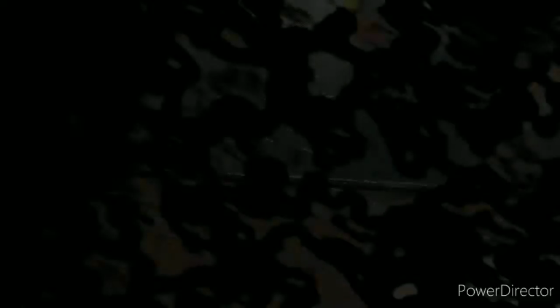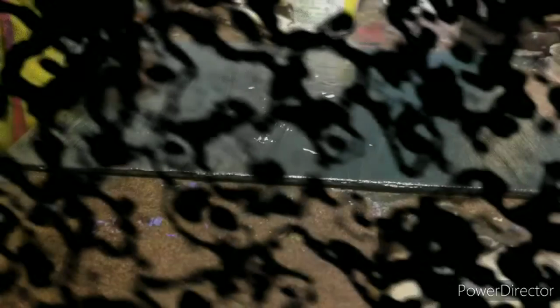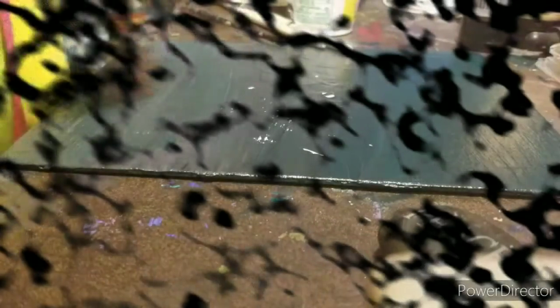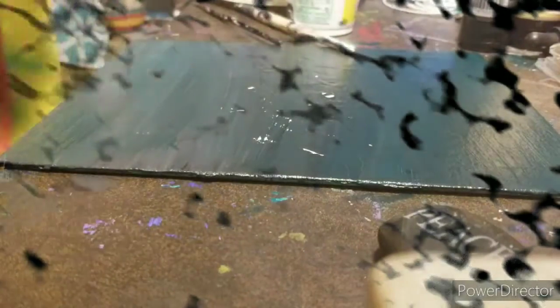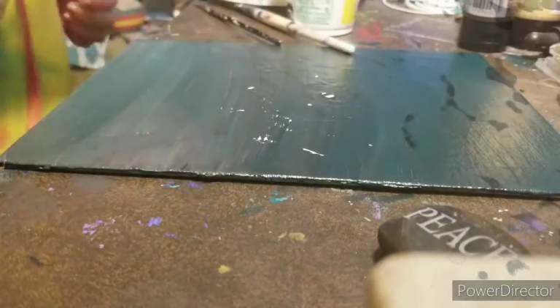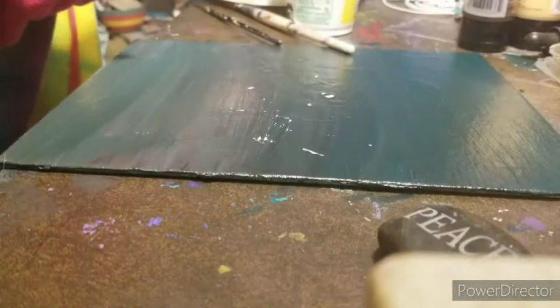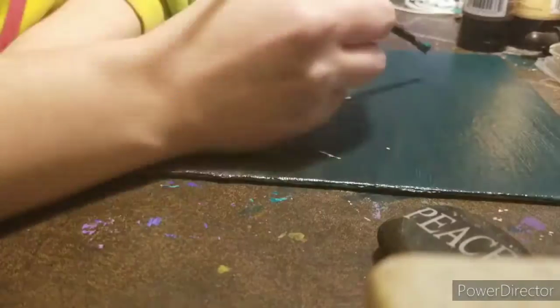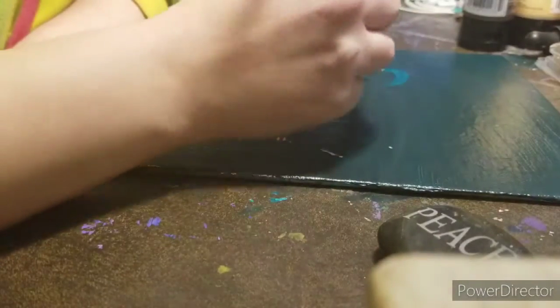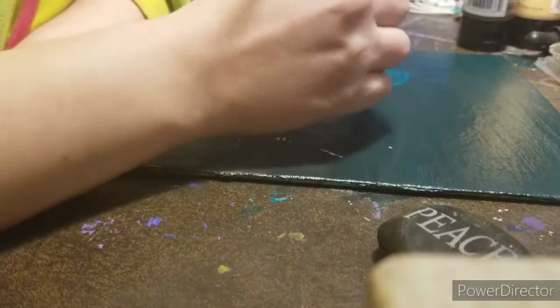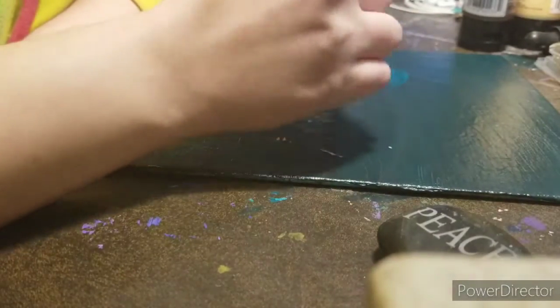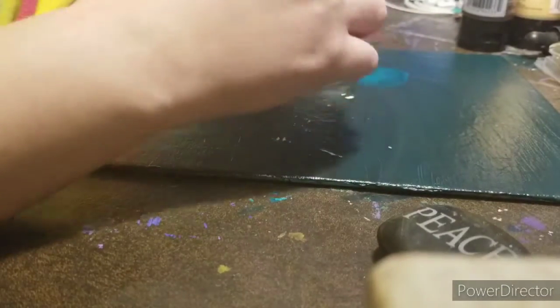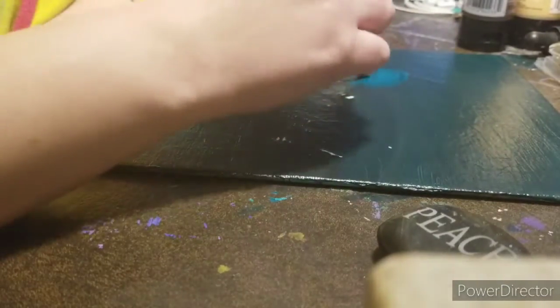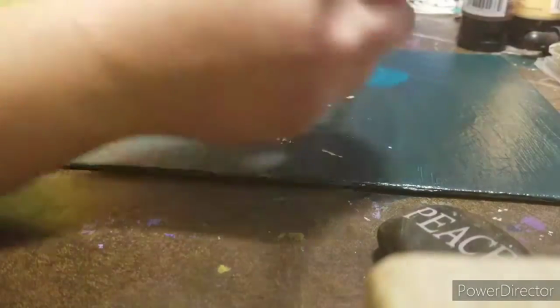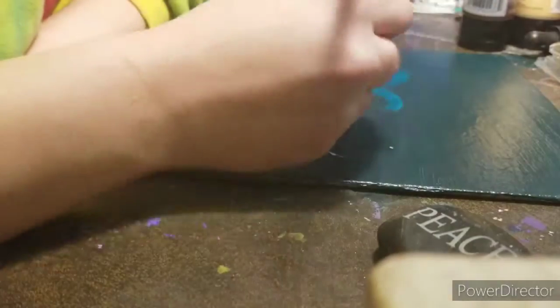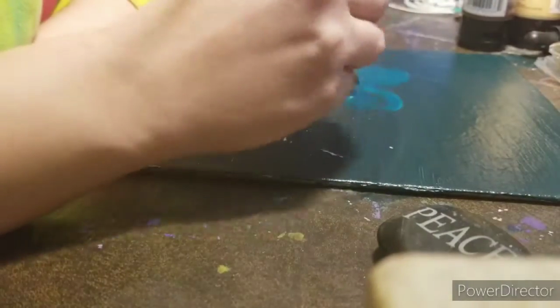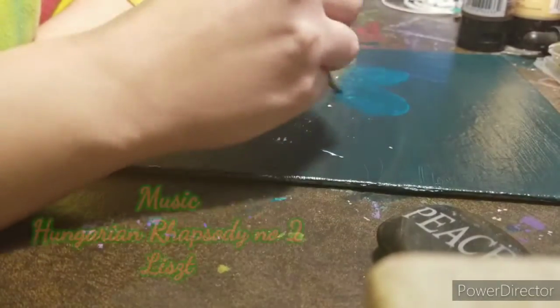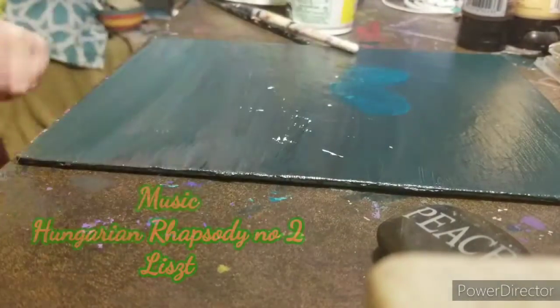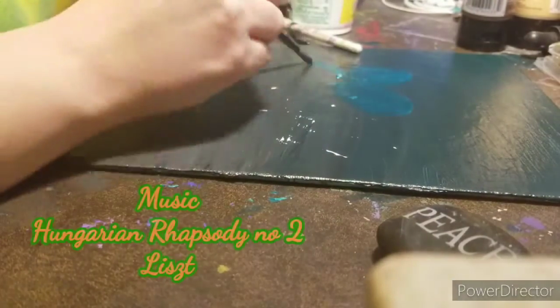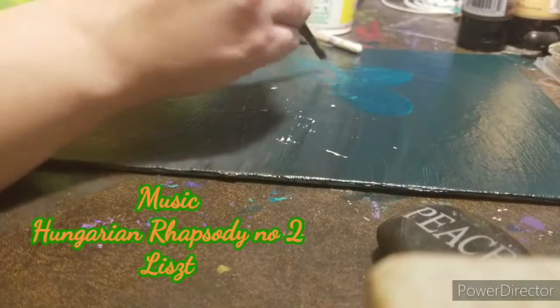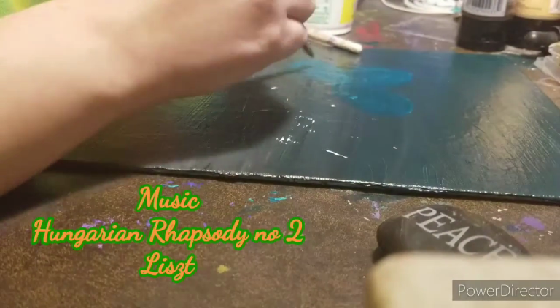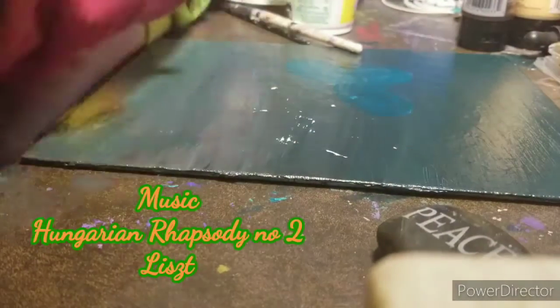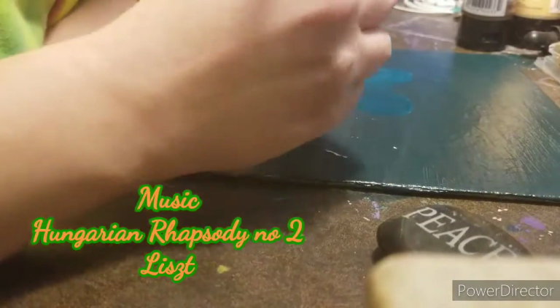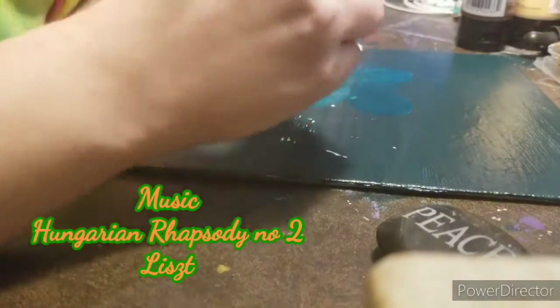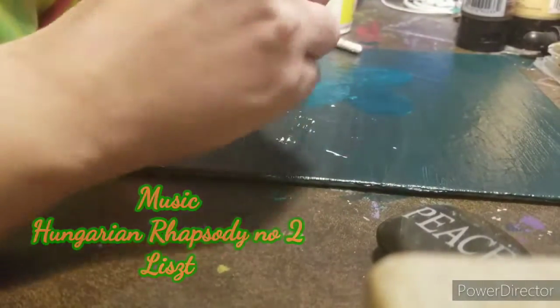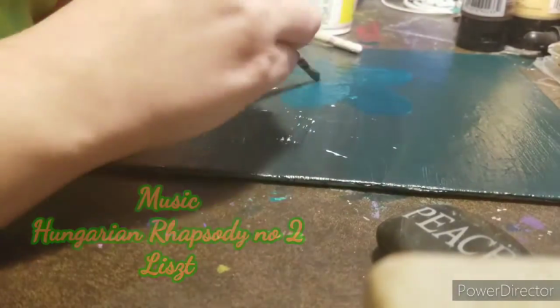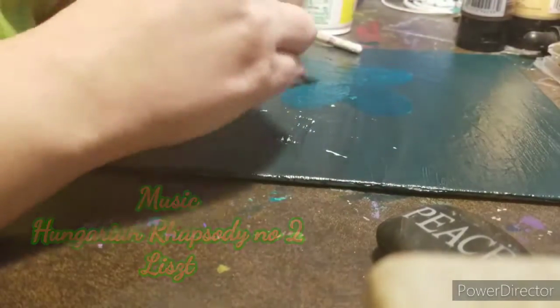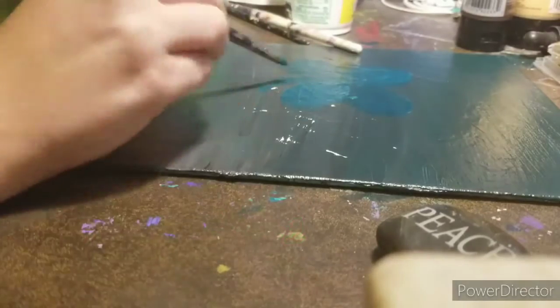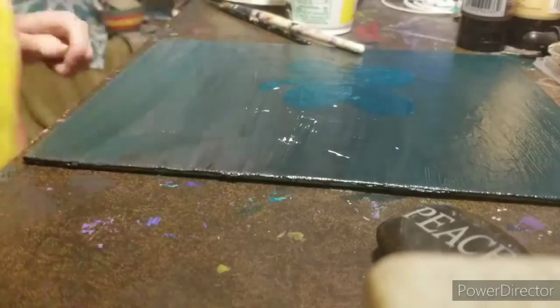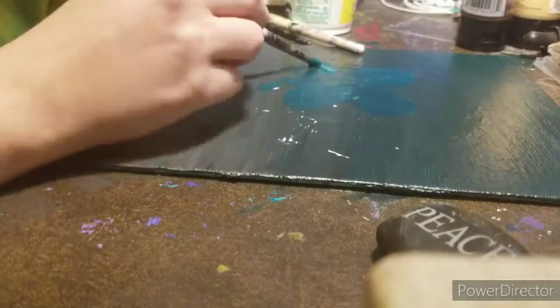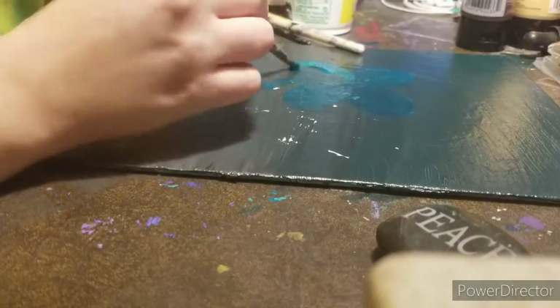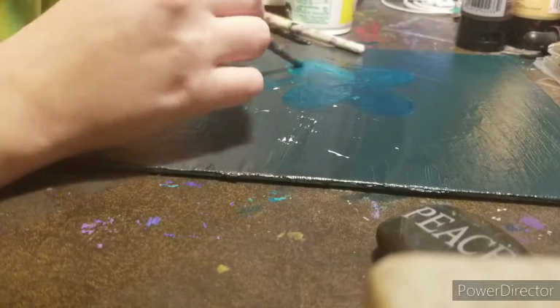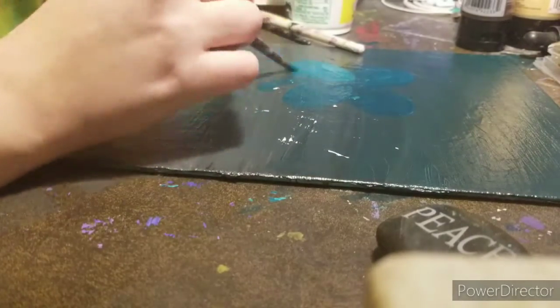Hello everybody, this is Lollipop081MLE here today and welcome to another episode of Lollipop Speed Art. As of this recording, it's January, but as of you guys viewing this,